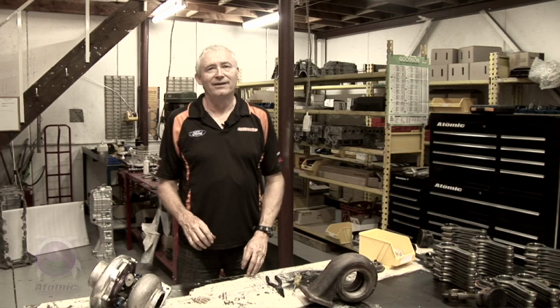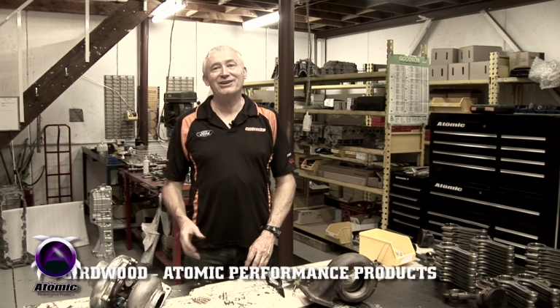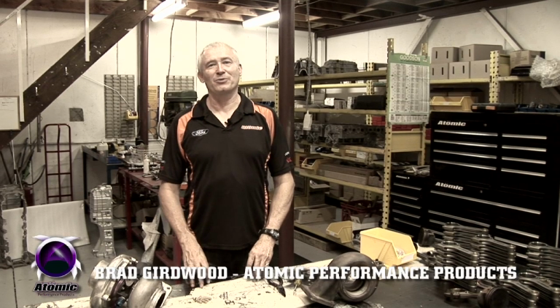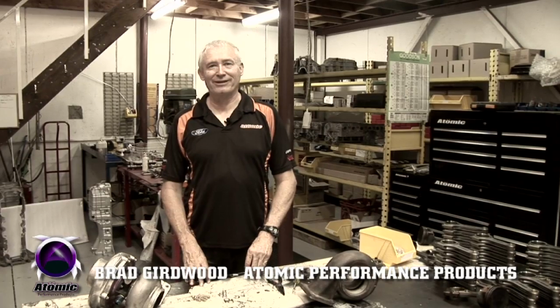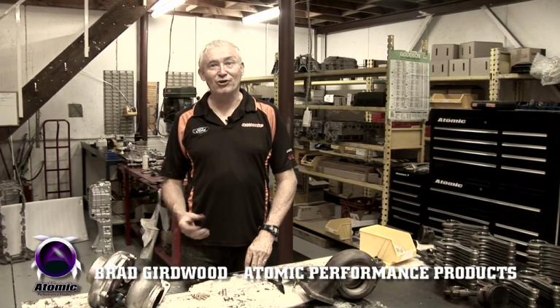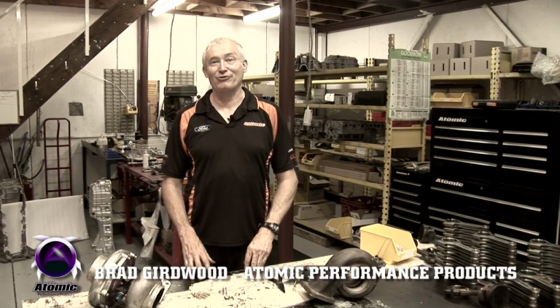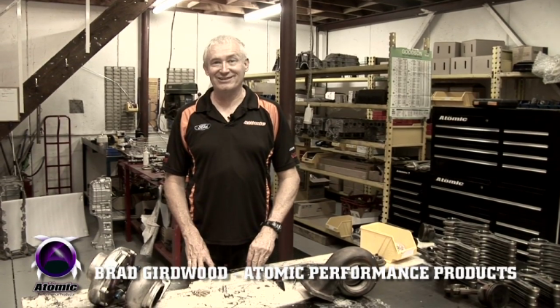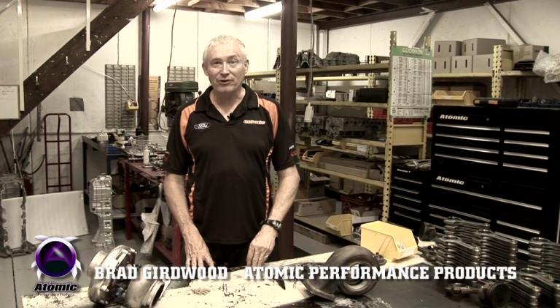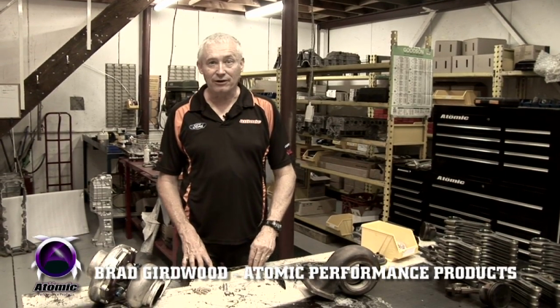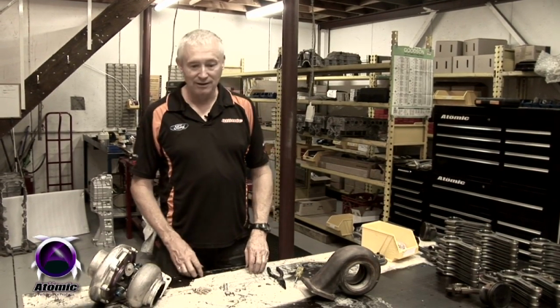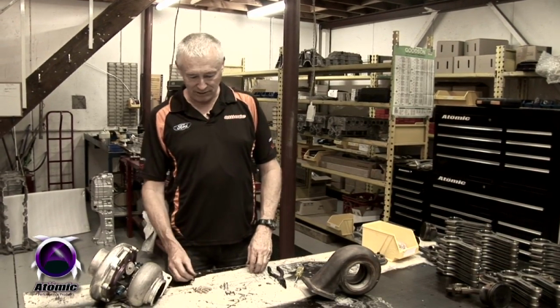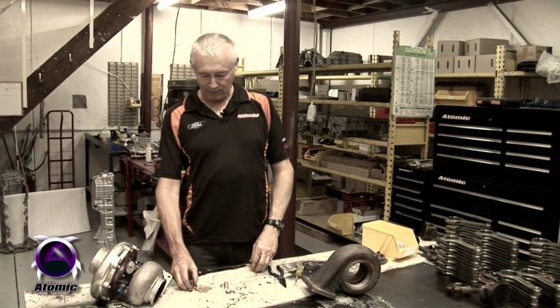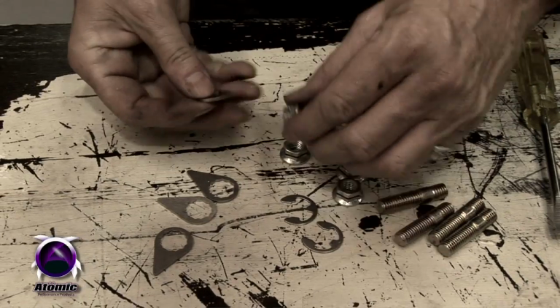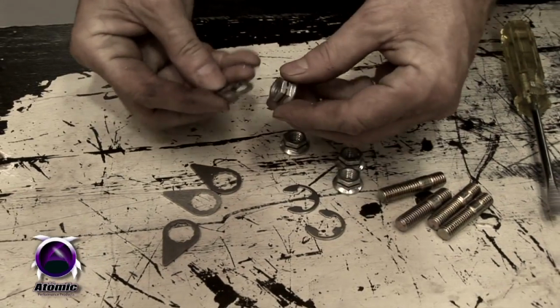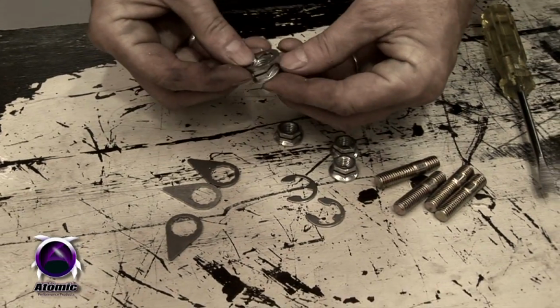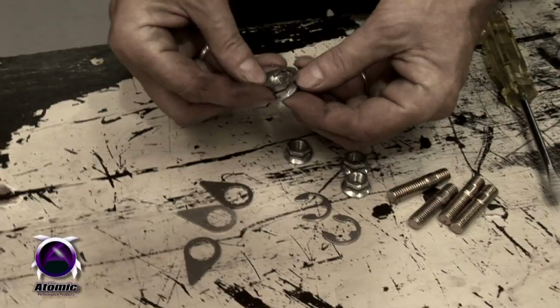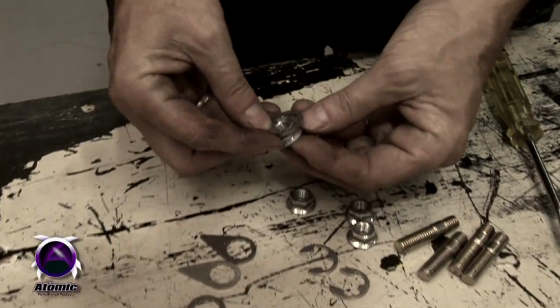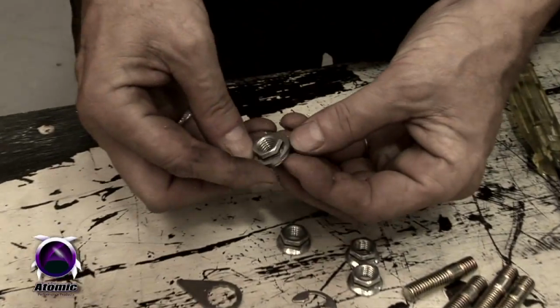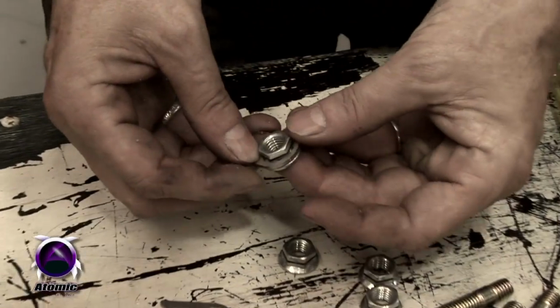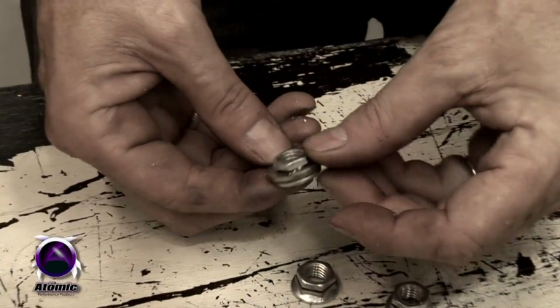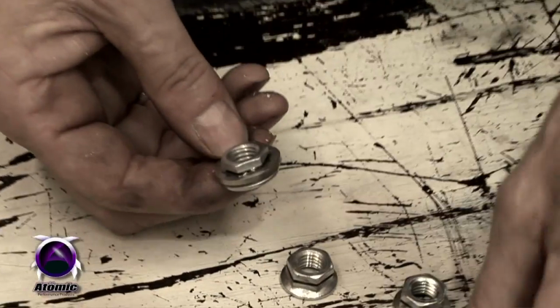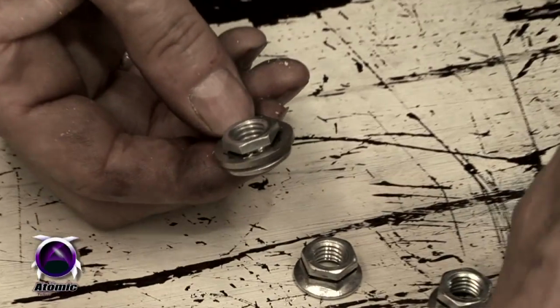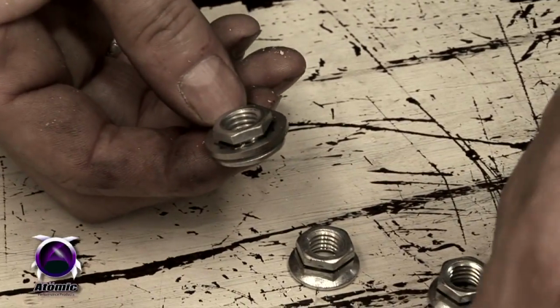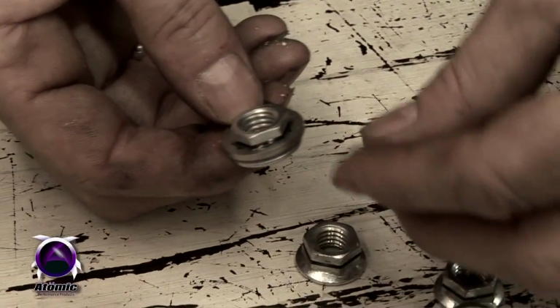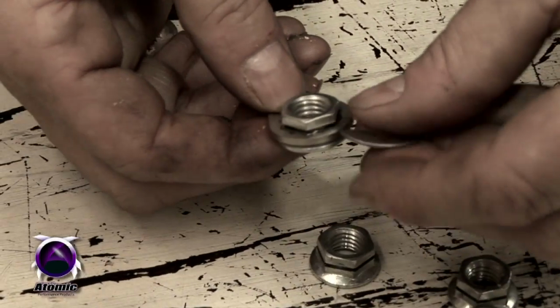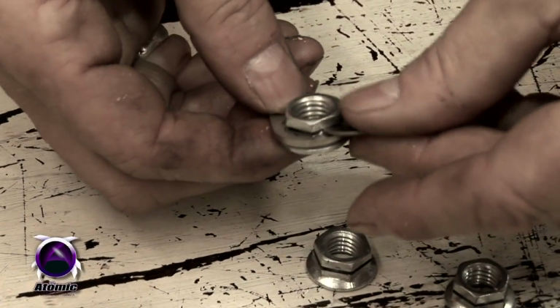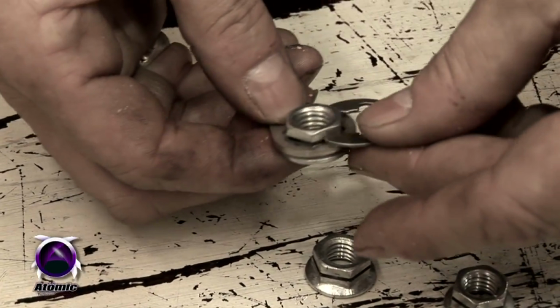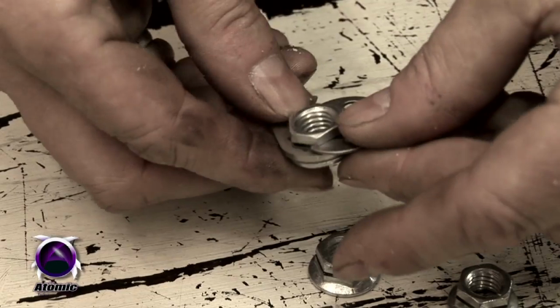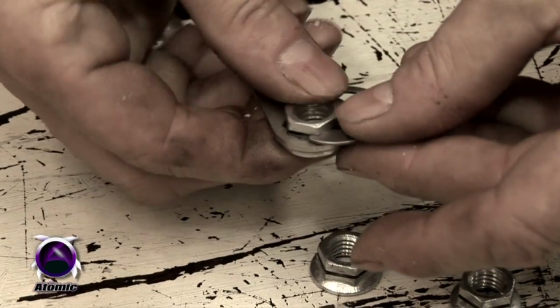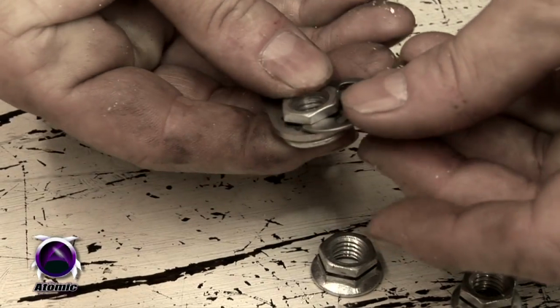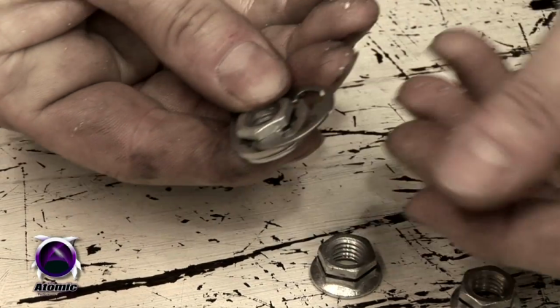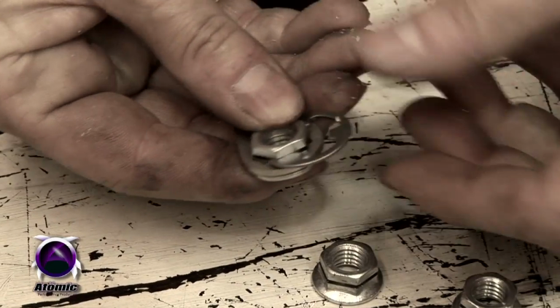Here's an Atomic product that's not just for XR6 Falcon guys. These are our Anchor Locks. They're a locking fastener system designed to hold turbochargers in place, or anything that's in a high heat, high vibration environment.